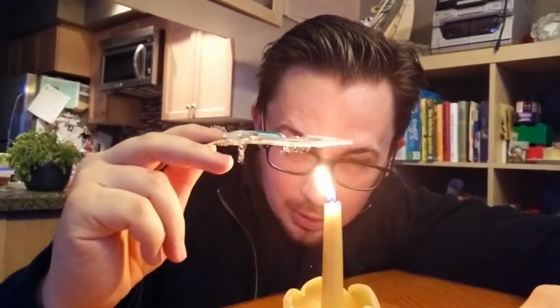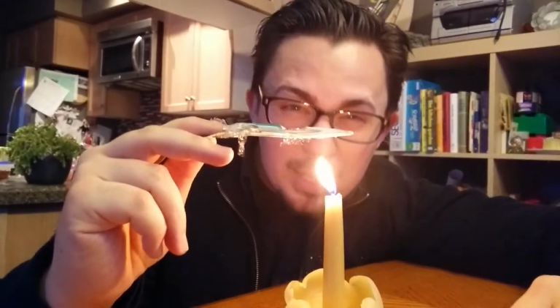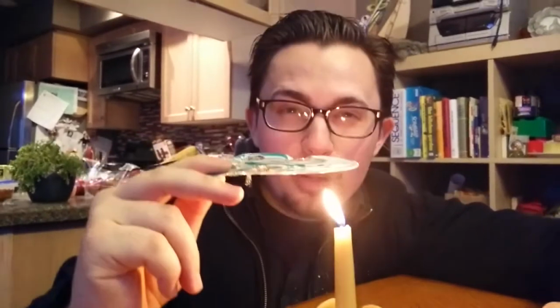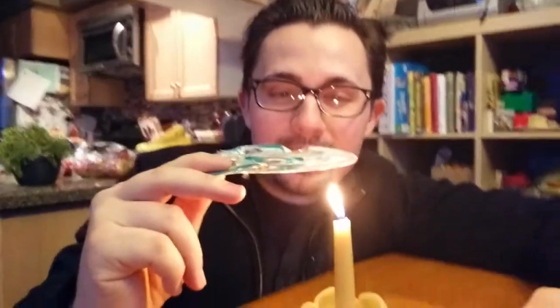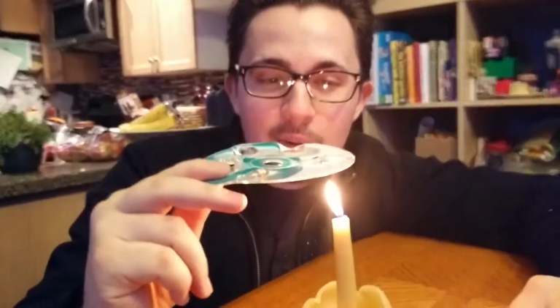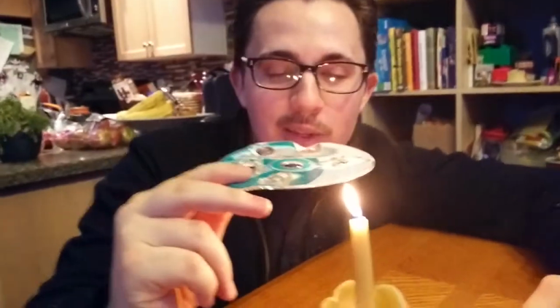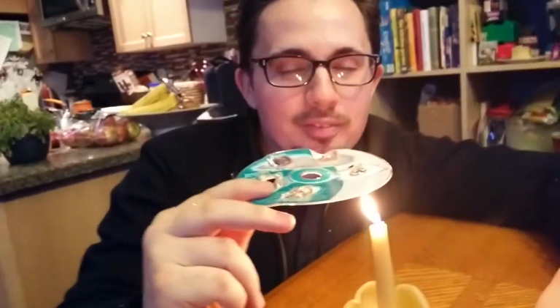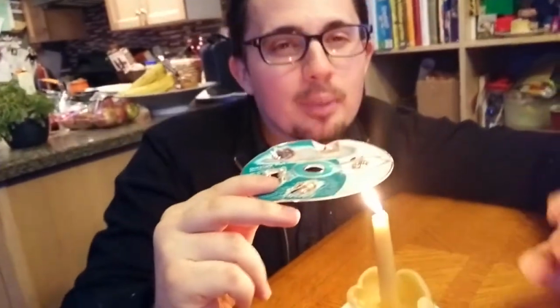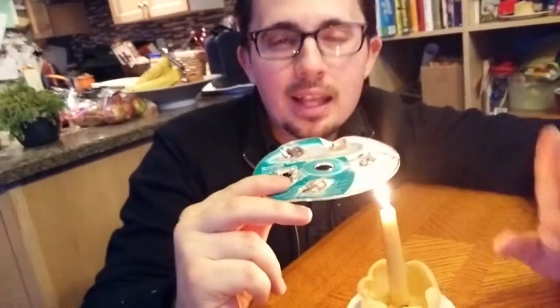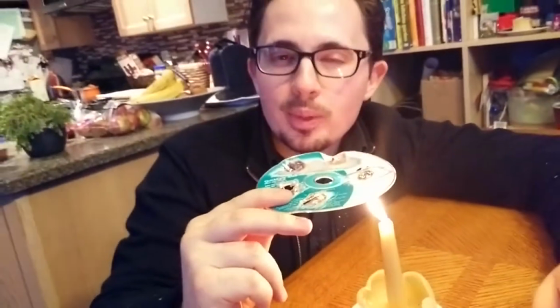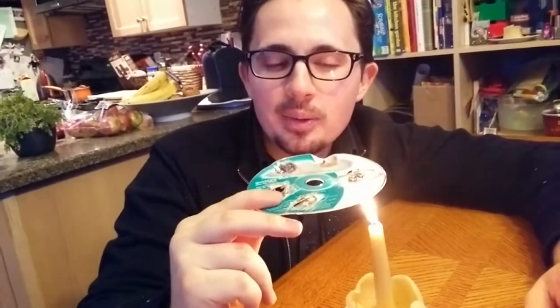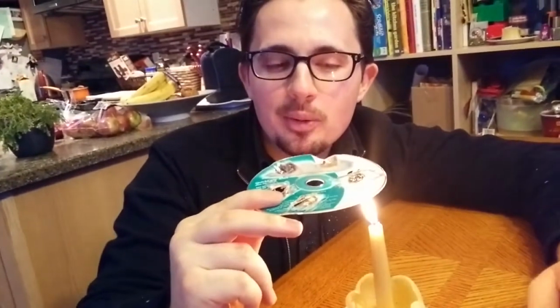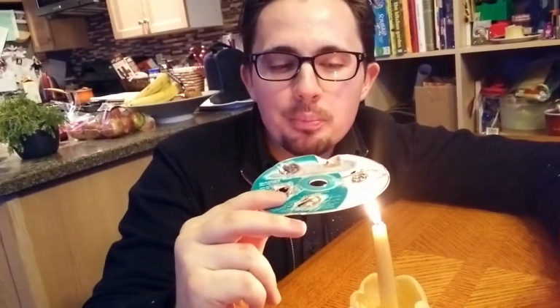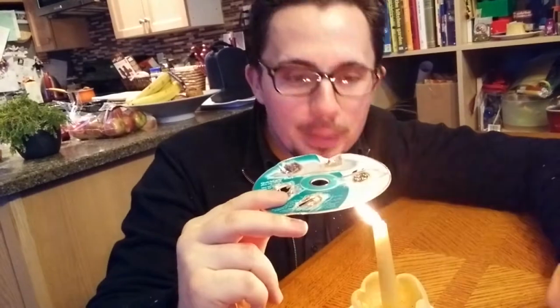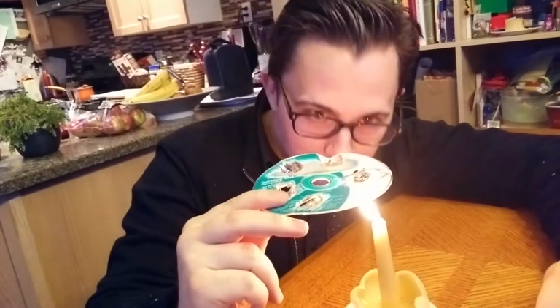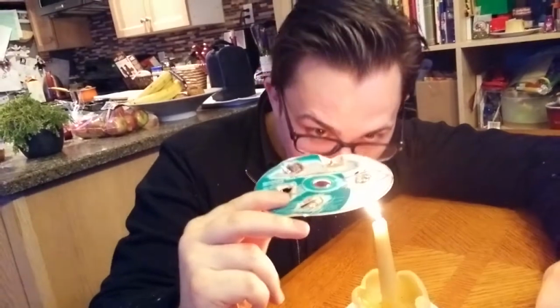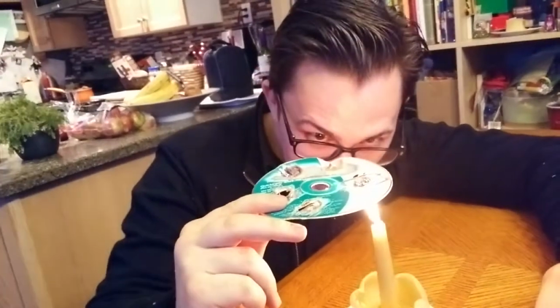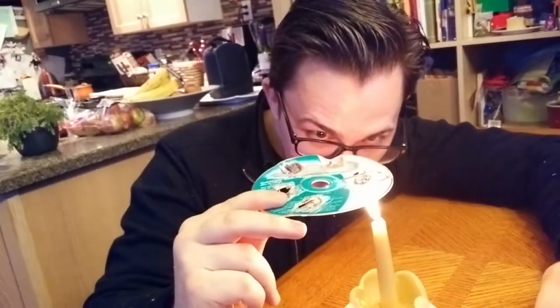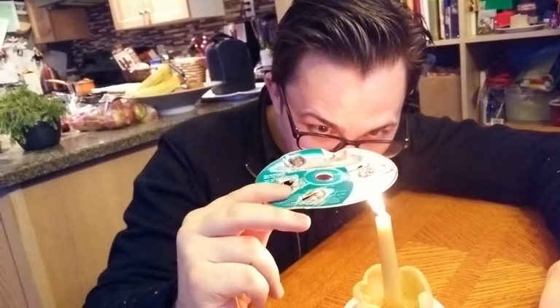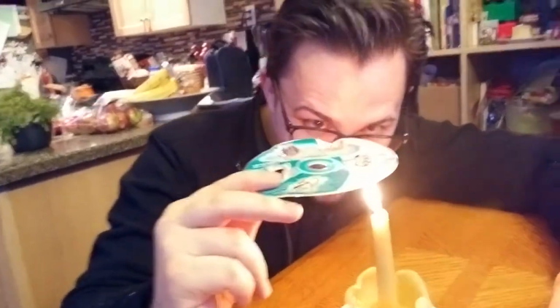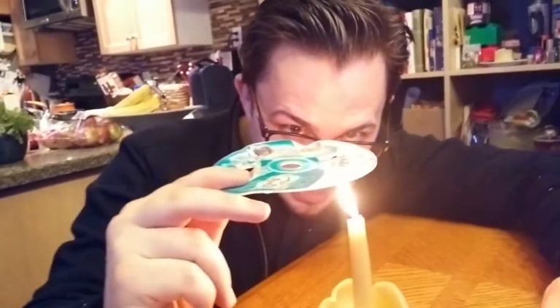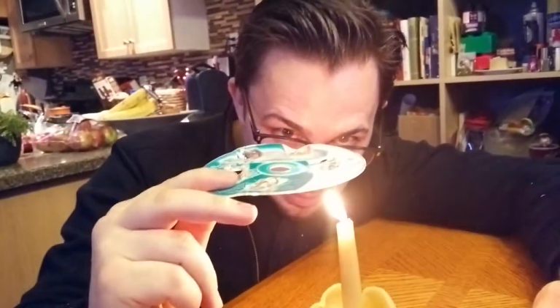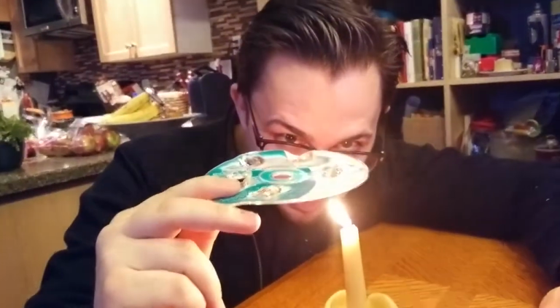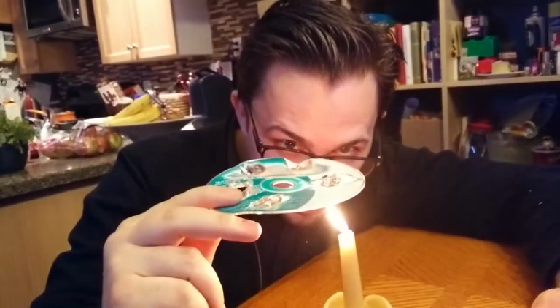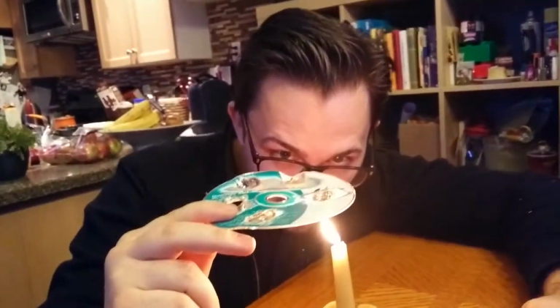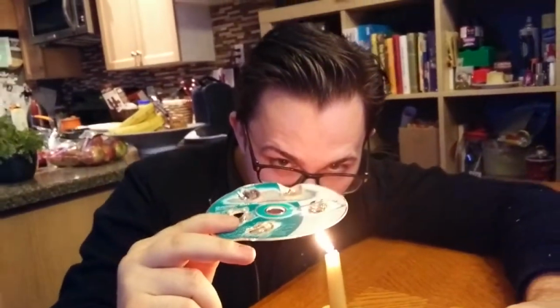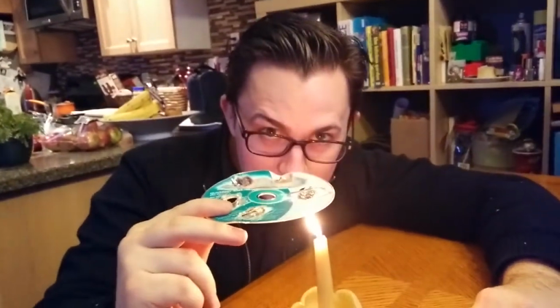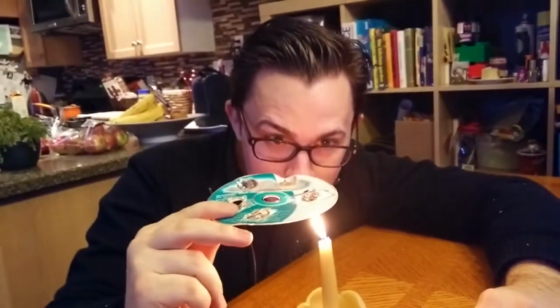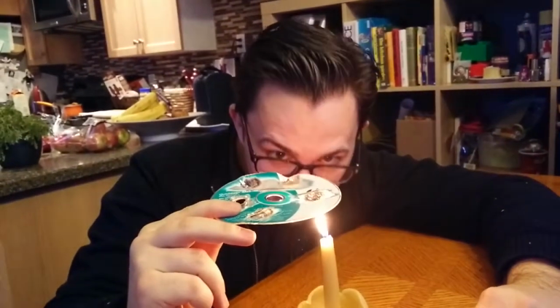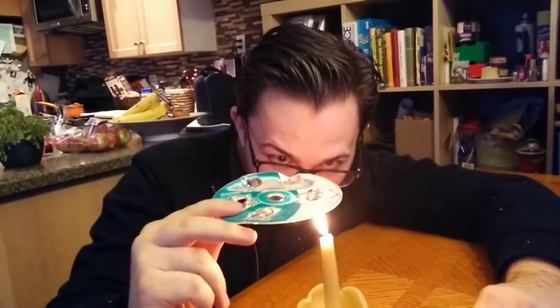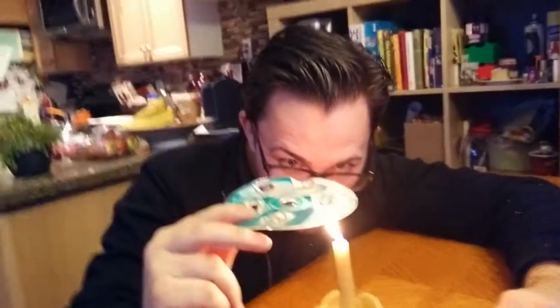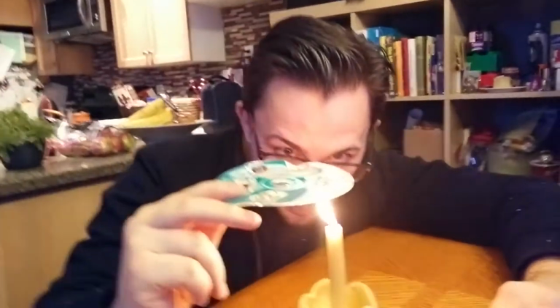You're probably wondering what this is going to do, and if I were to tell you, you probably wouldn't believe it because it's pretty darn neat. Seeing is believing when it comes to this one.